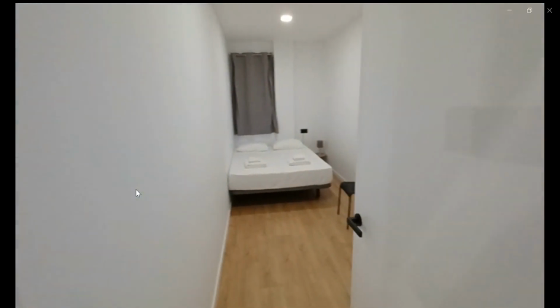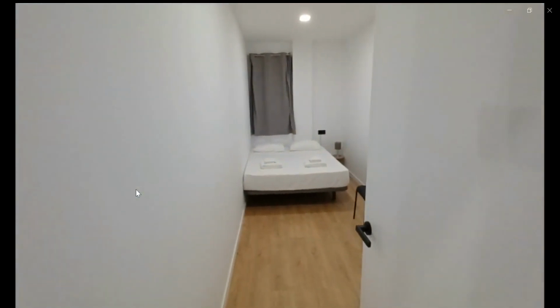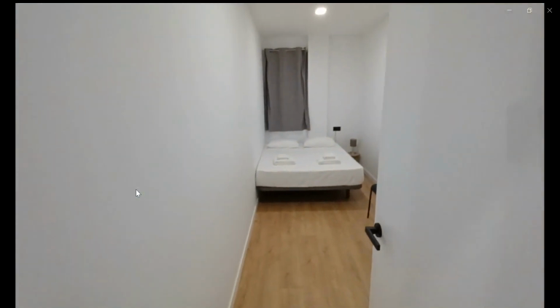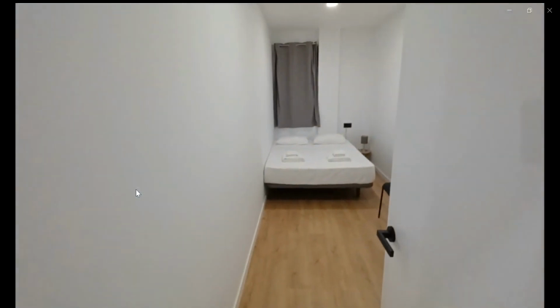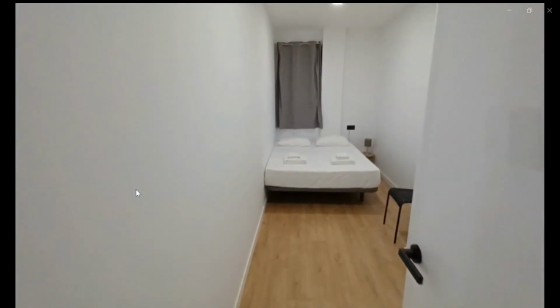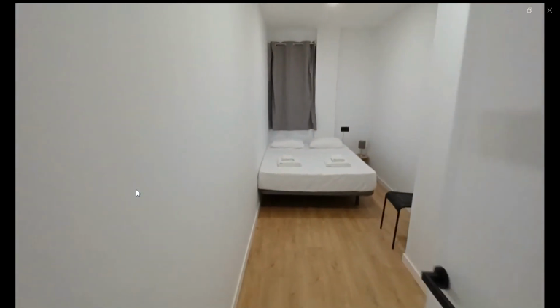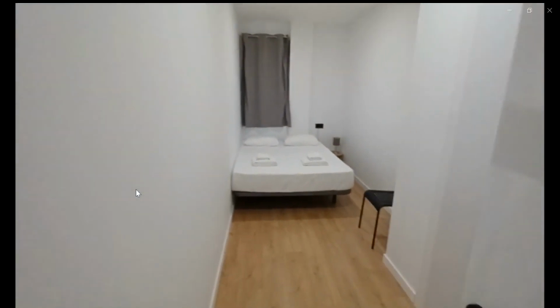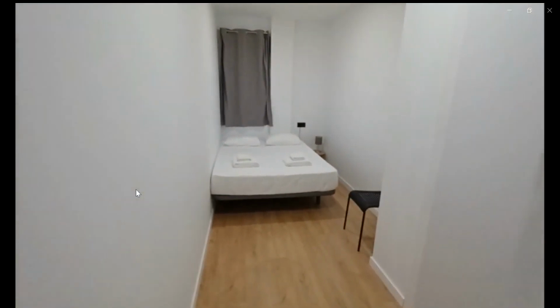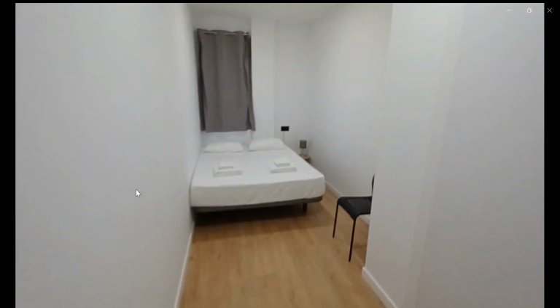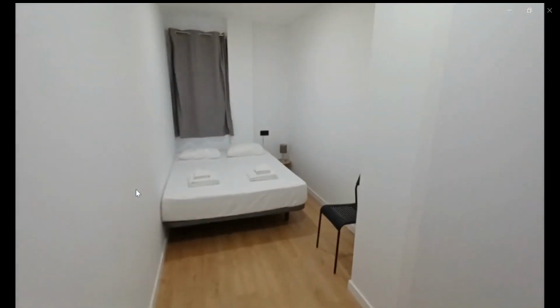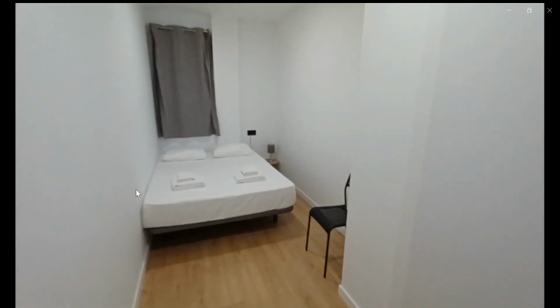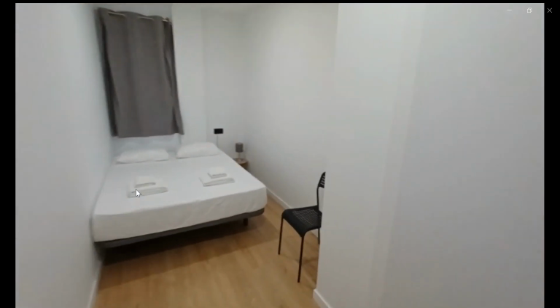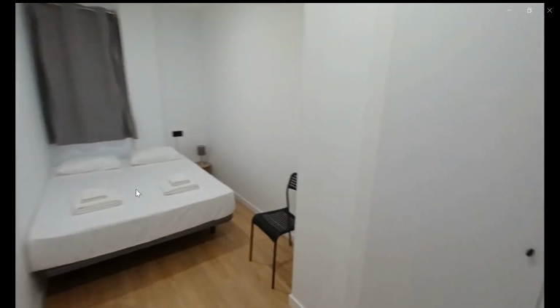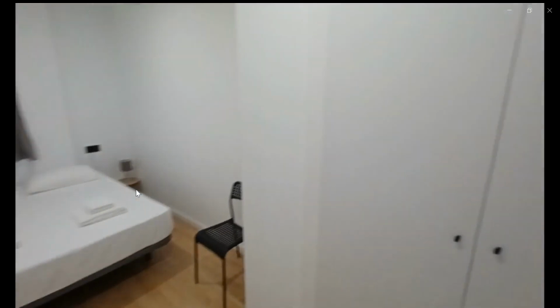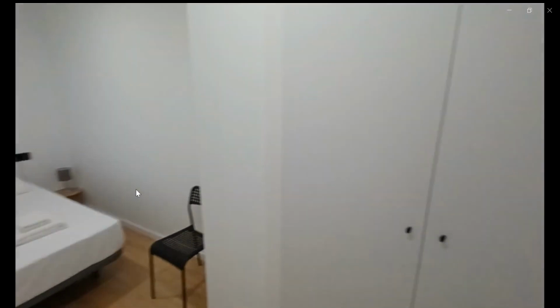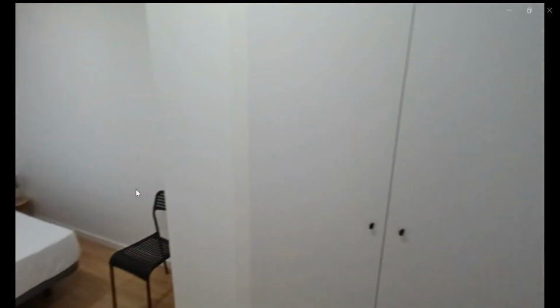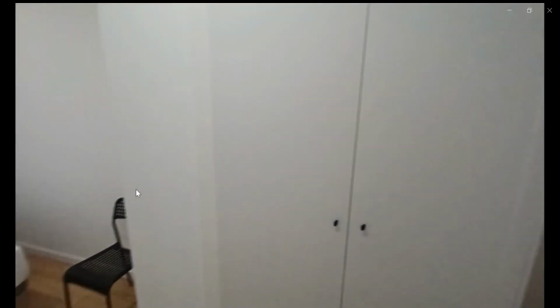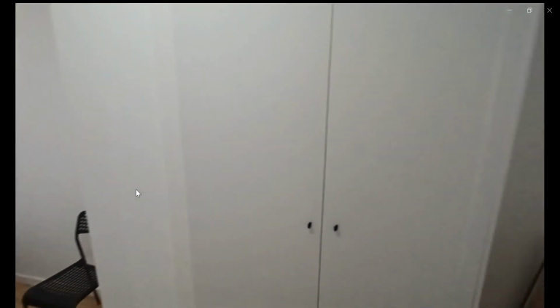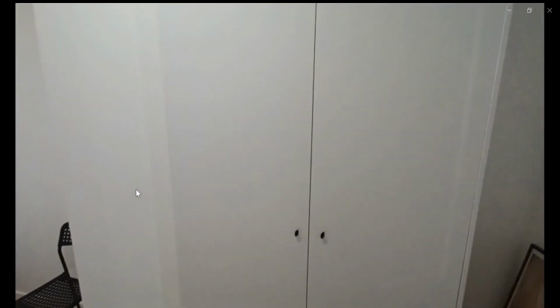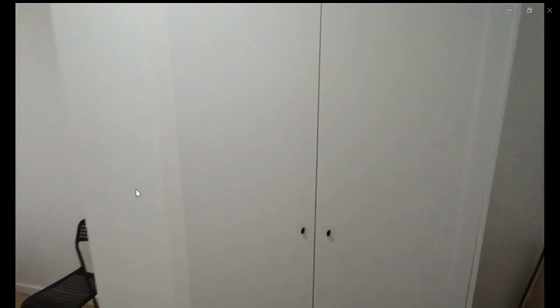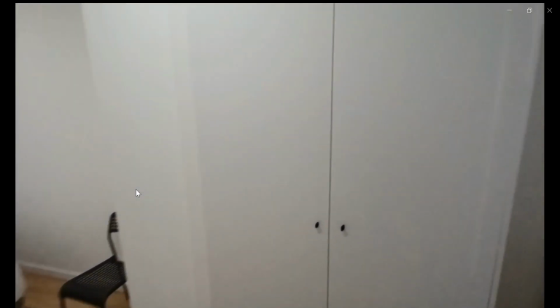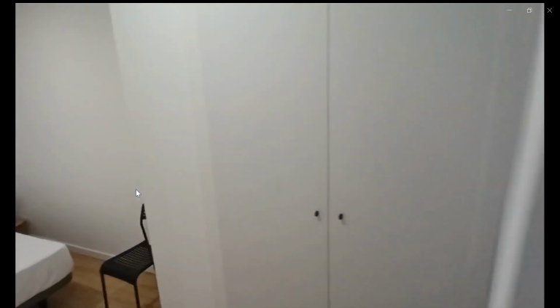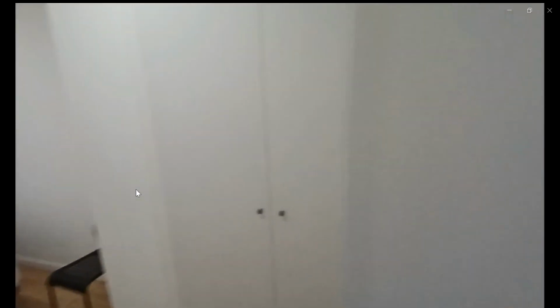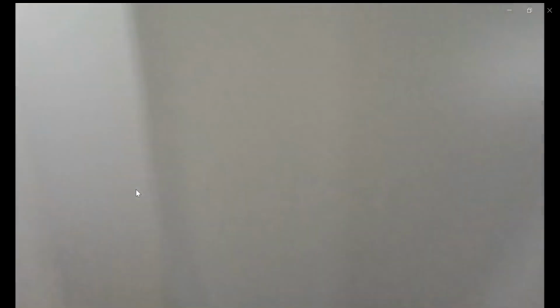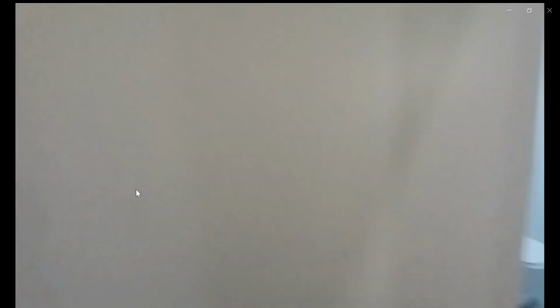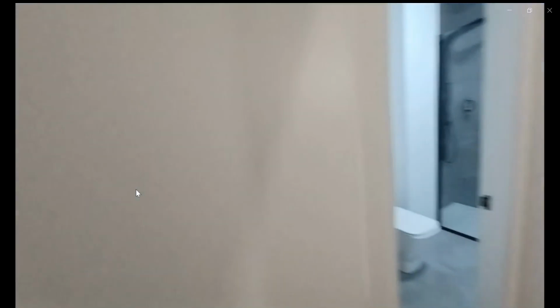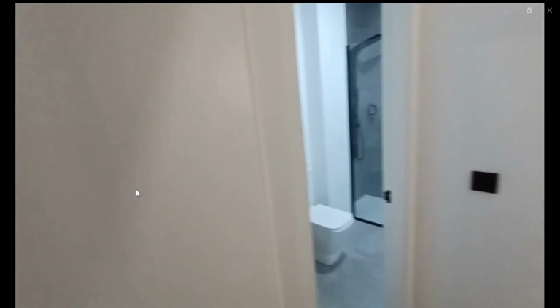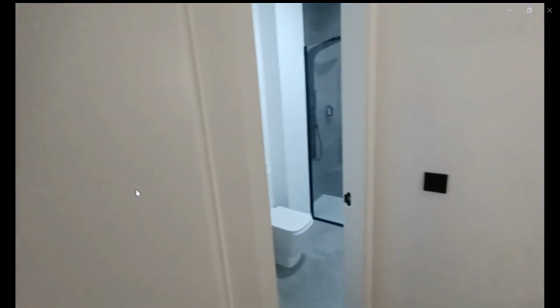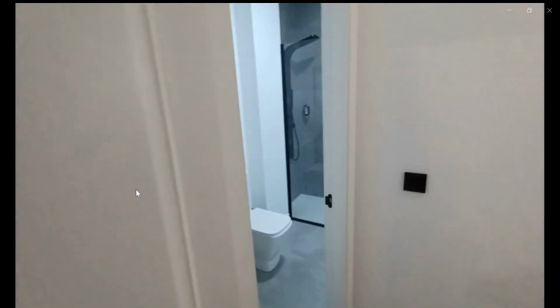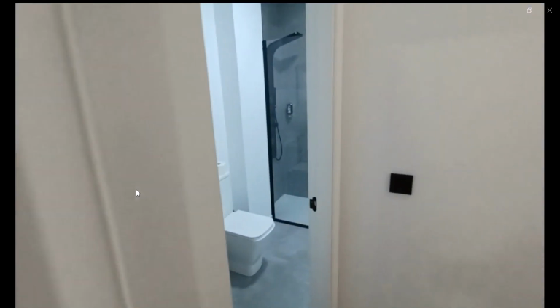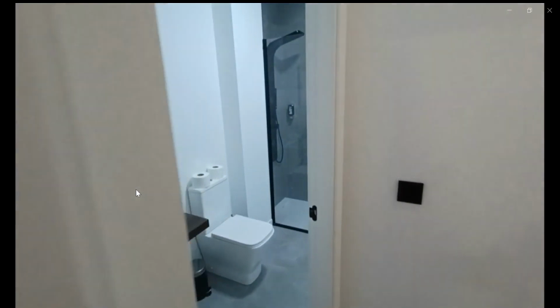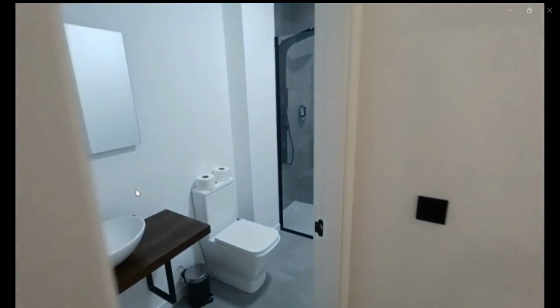As soon as you walk in, again you have a double bed with a built-in closet, as you can see, with a nightstand as well, and over here is the bathroom.